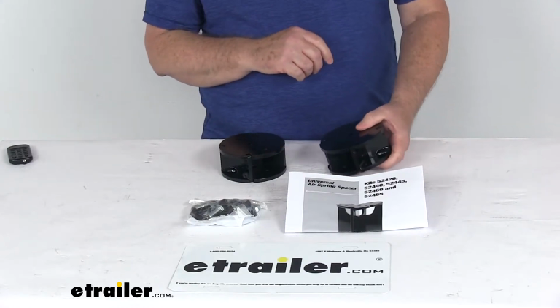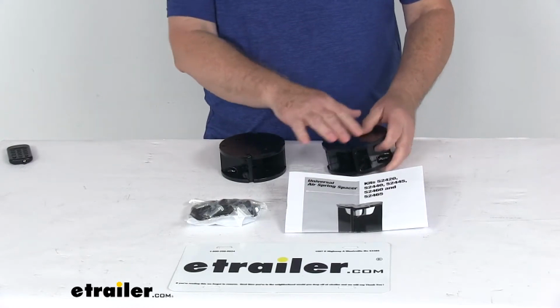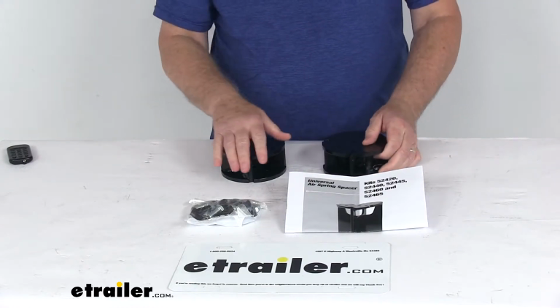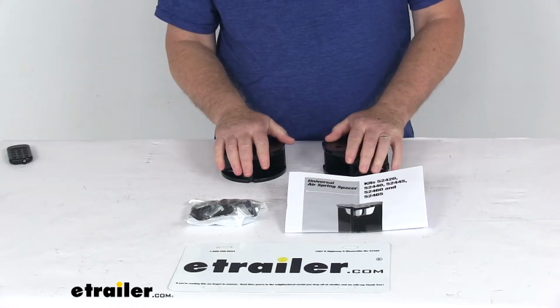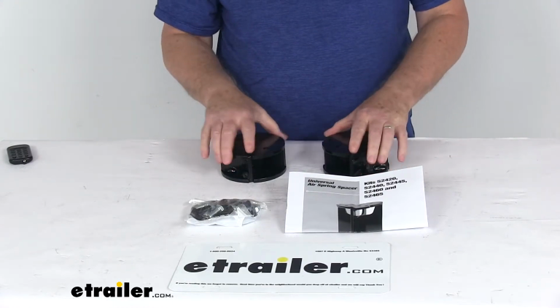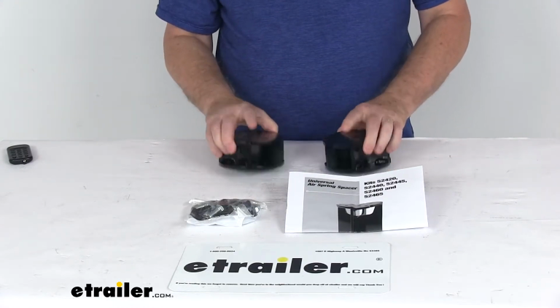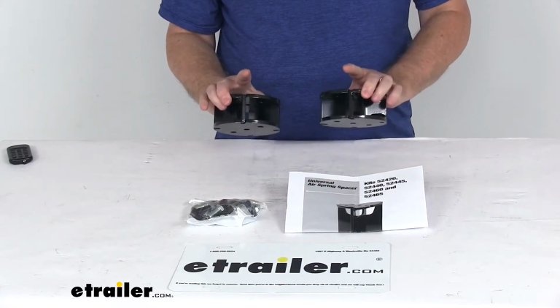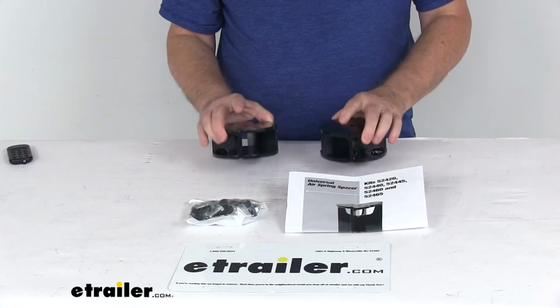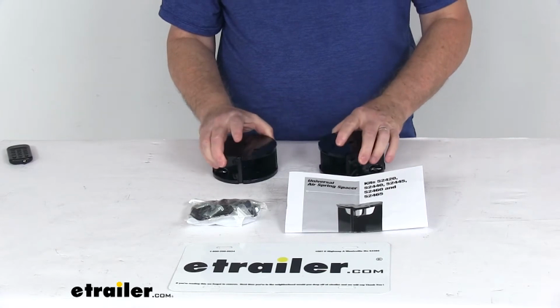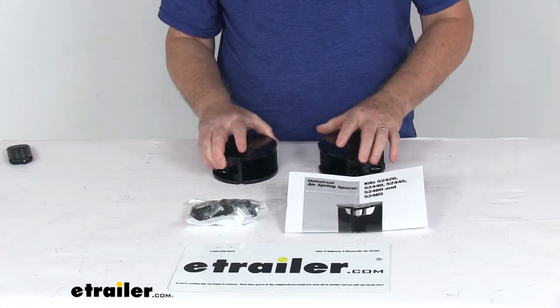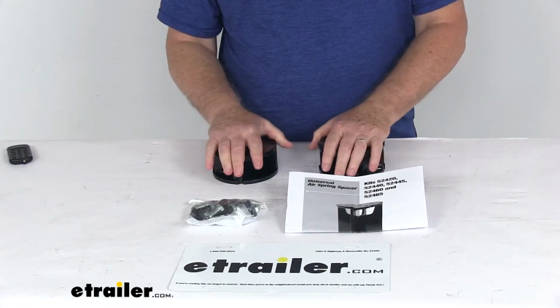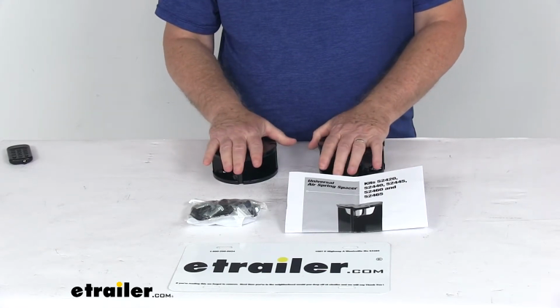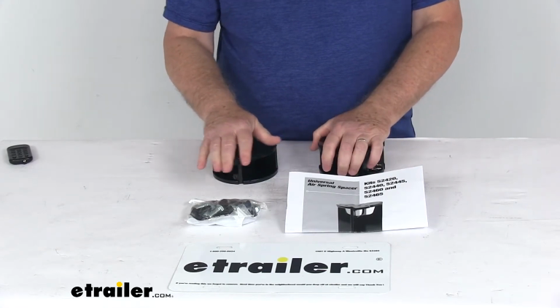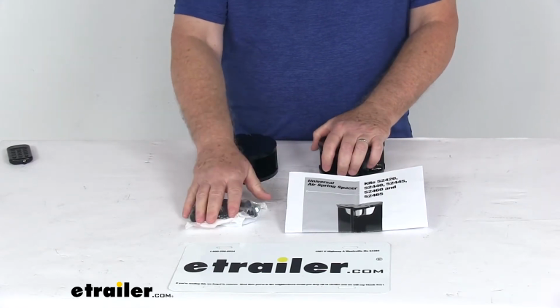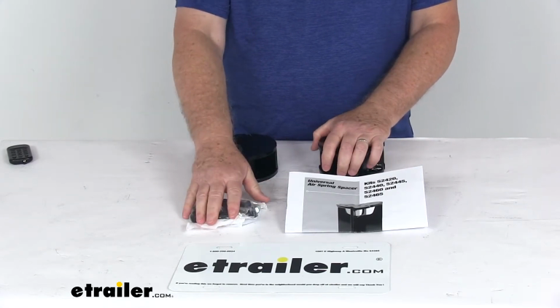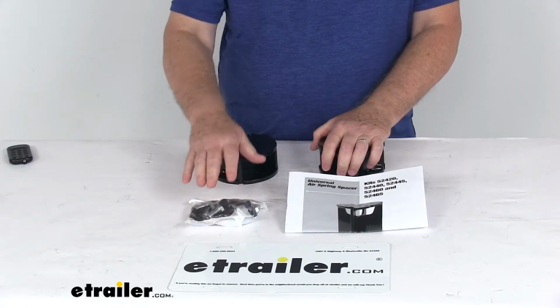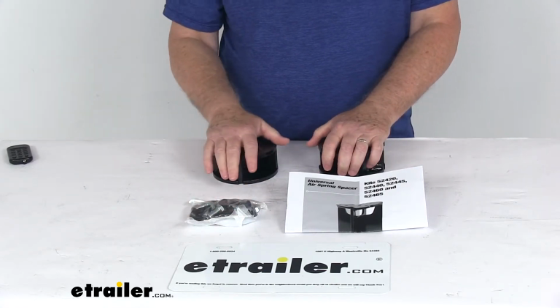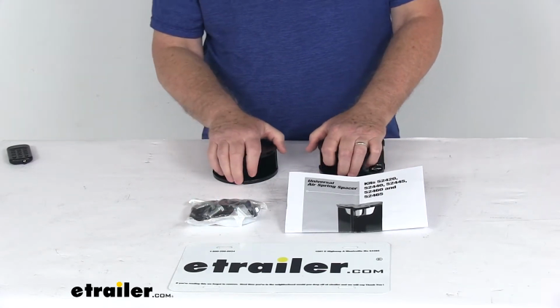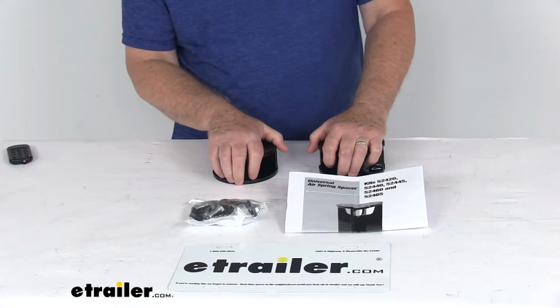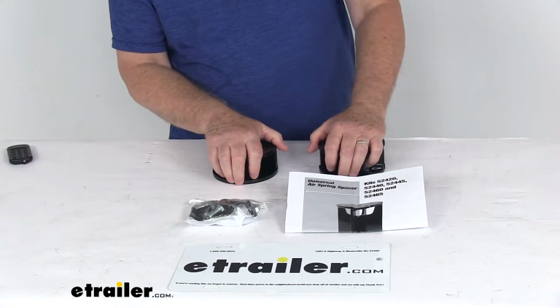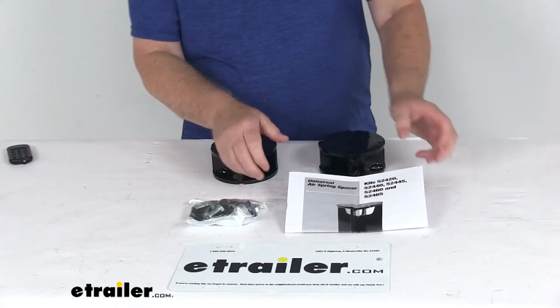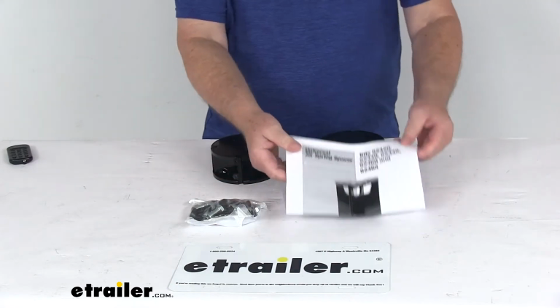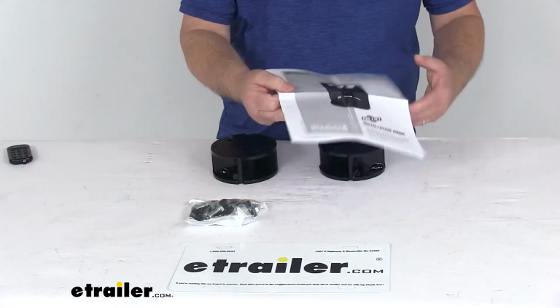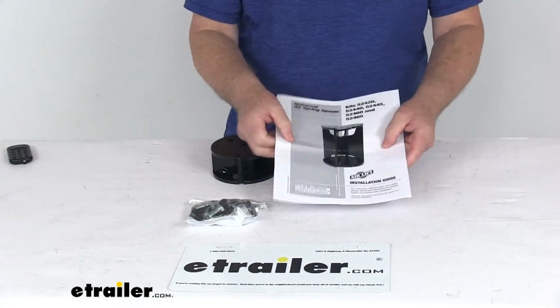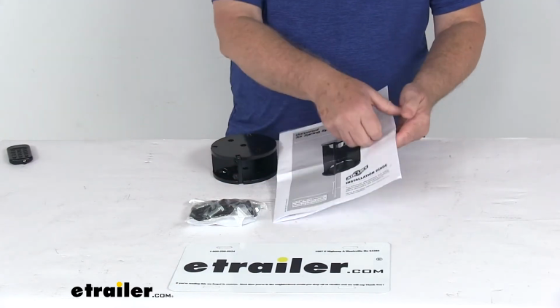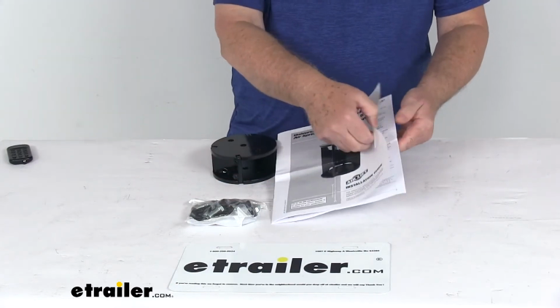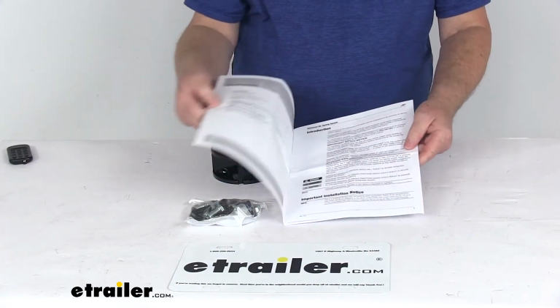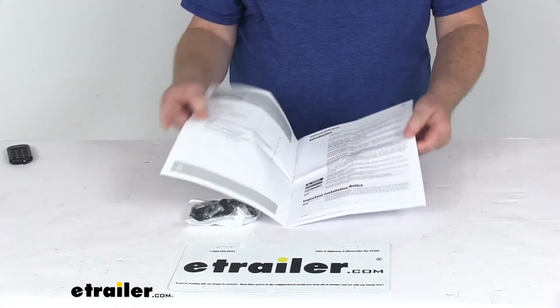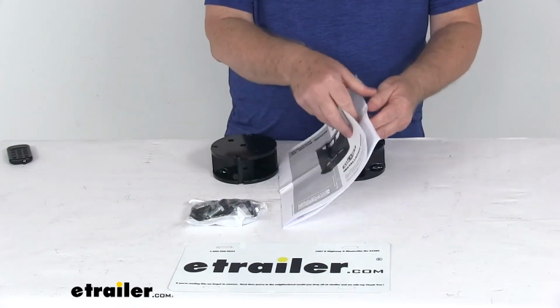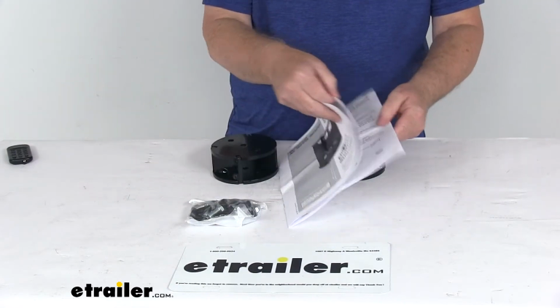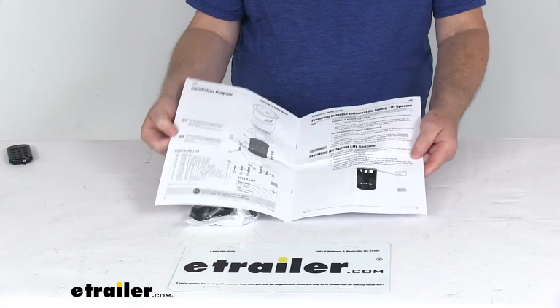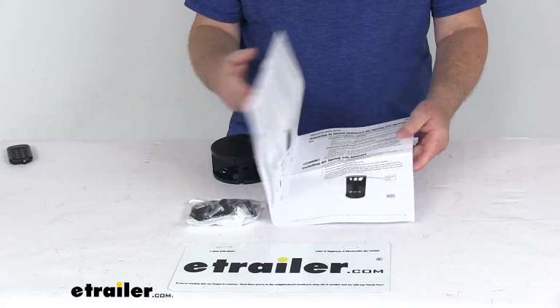It does include everything laid out here on the table: the two 2-inch tall steel spacers, the hardware for connecting to the lower bracket into the air spring, and a nice installation guide that will describe how everything installs.